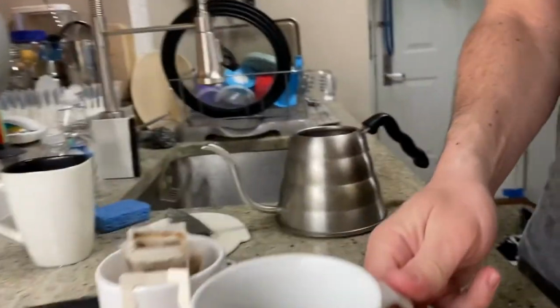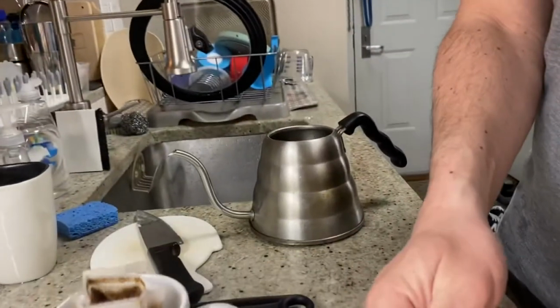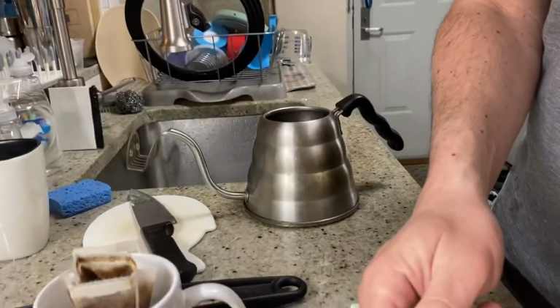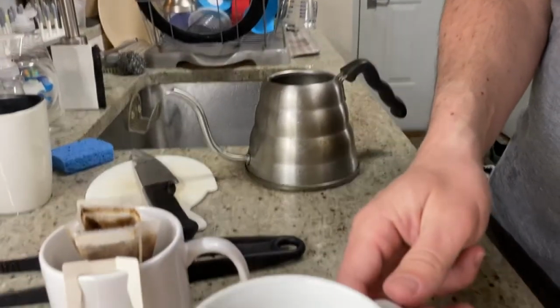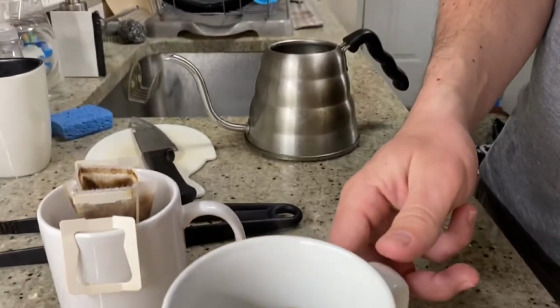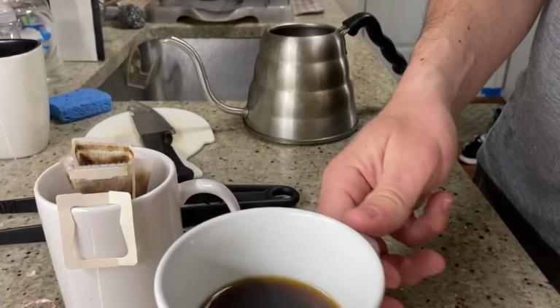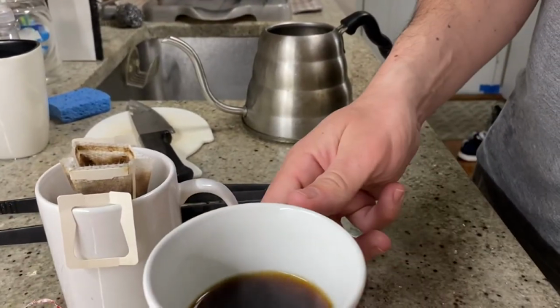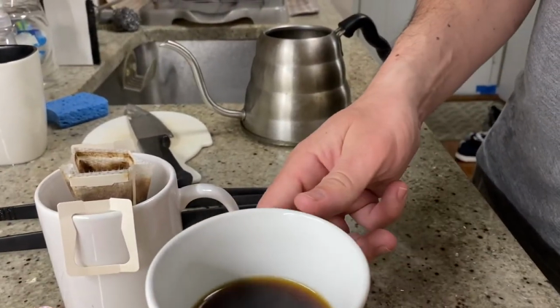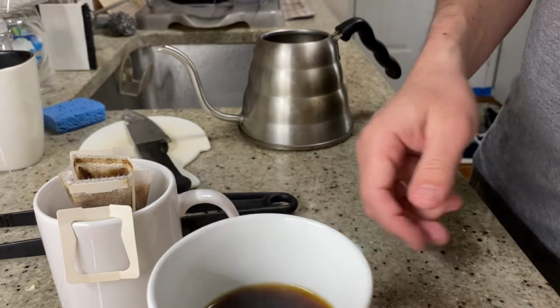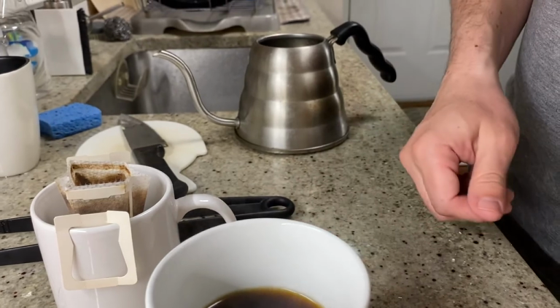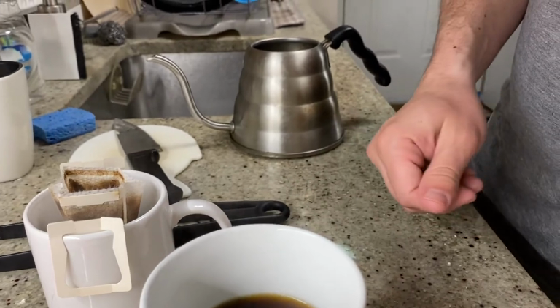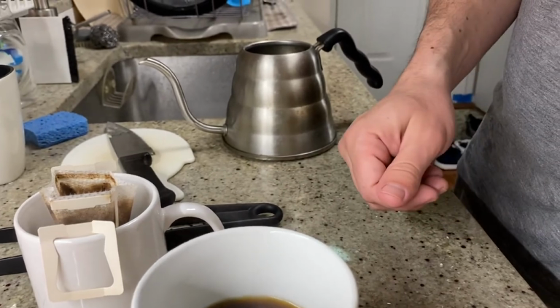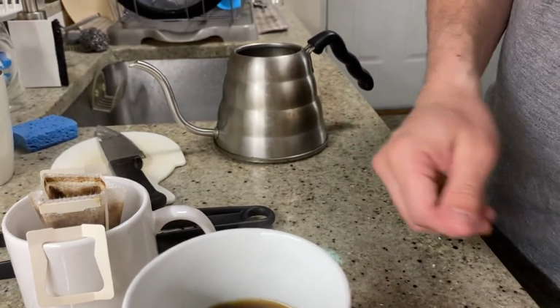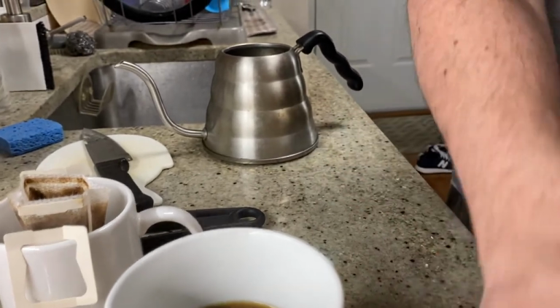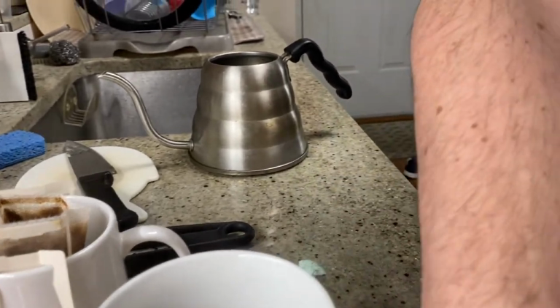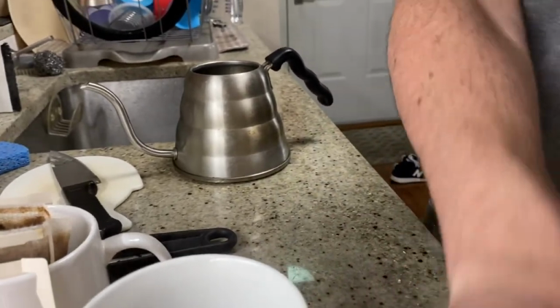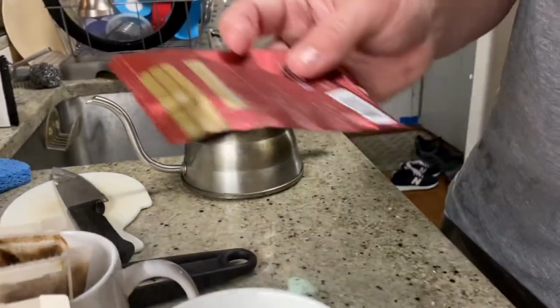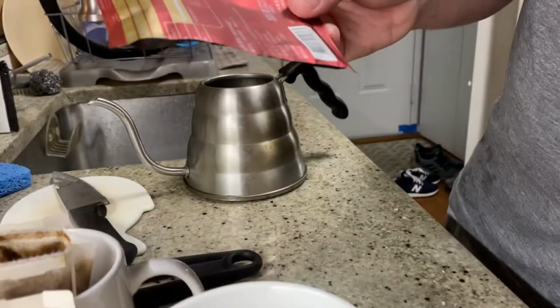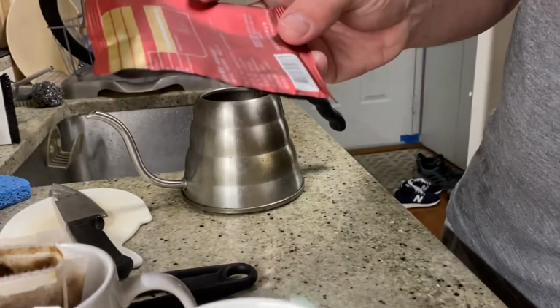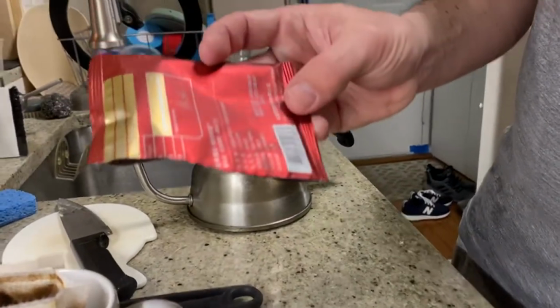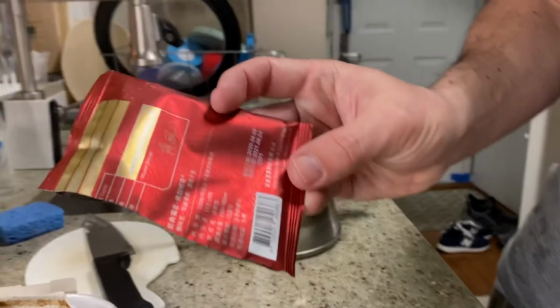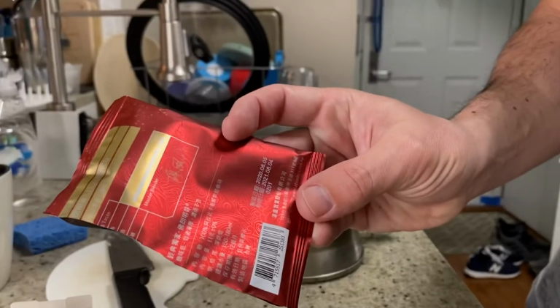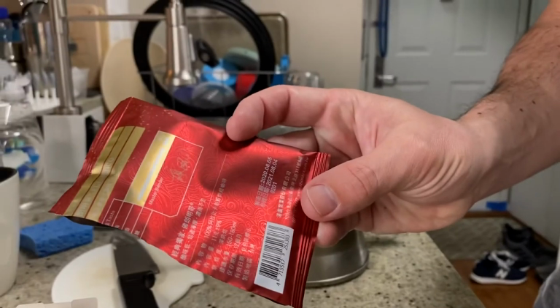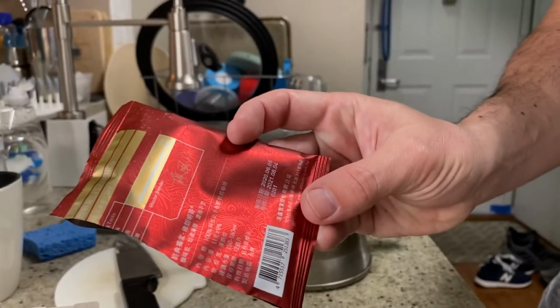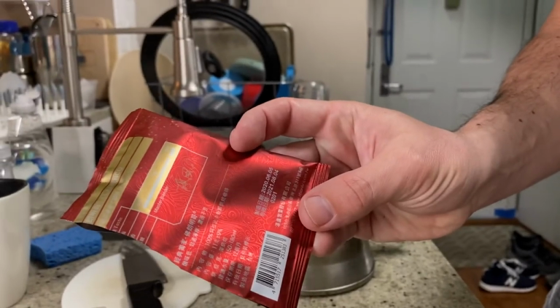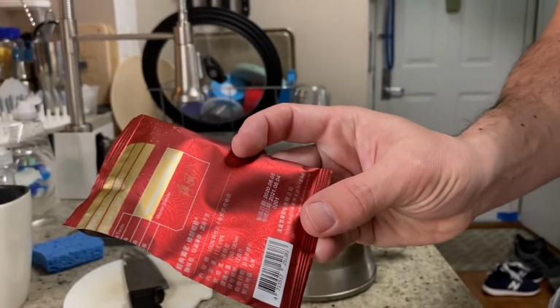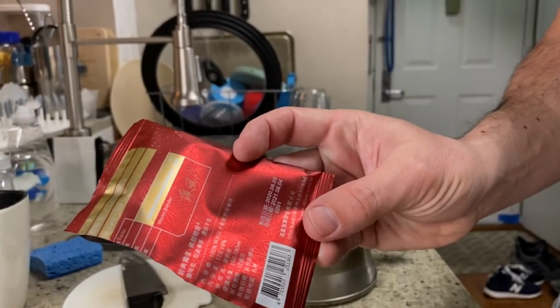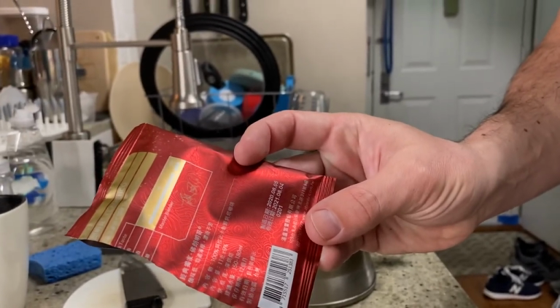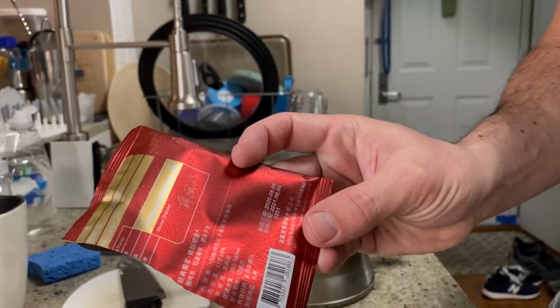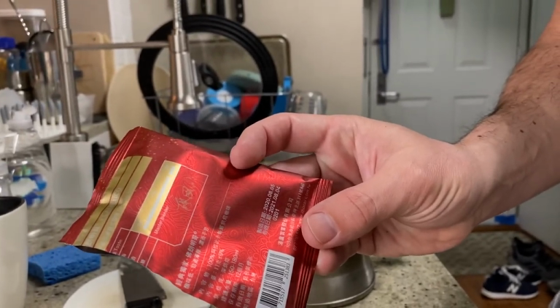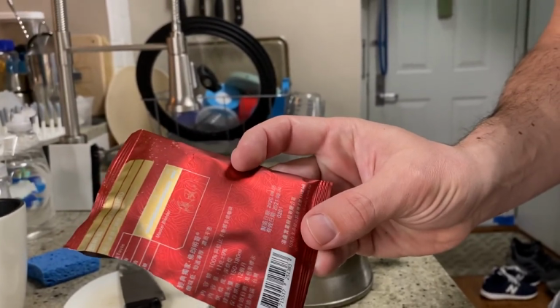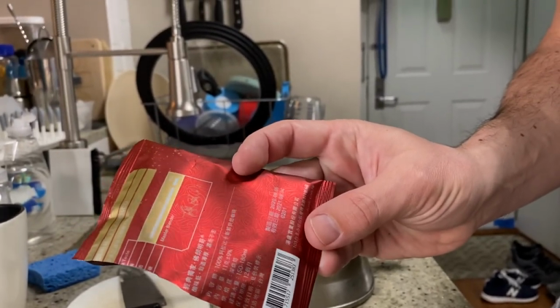So that is the Flamenco Dark Roast Blend. We'll just top it off with milk. It's 100% pure Arabica coffee. I can't read anything else here, but it looks like it did expire last August, so we'll see how that's going.